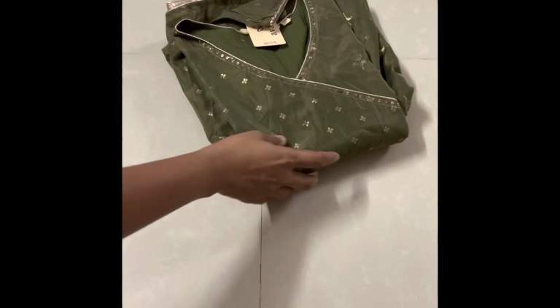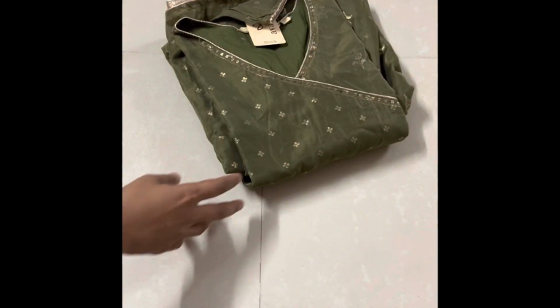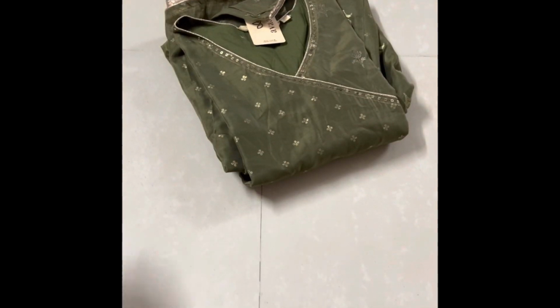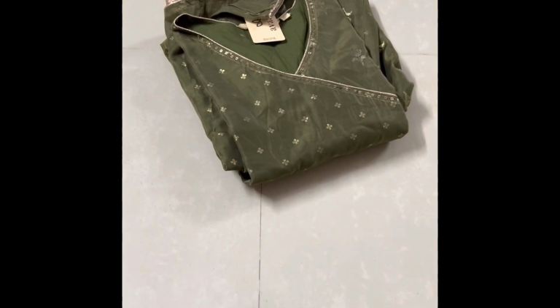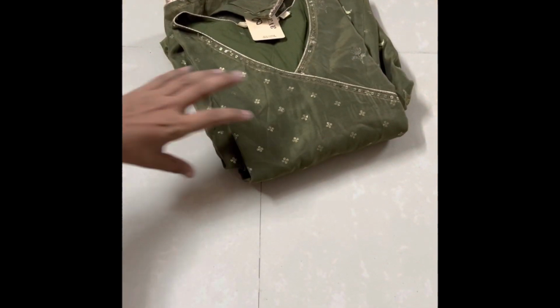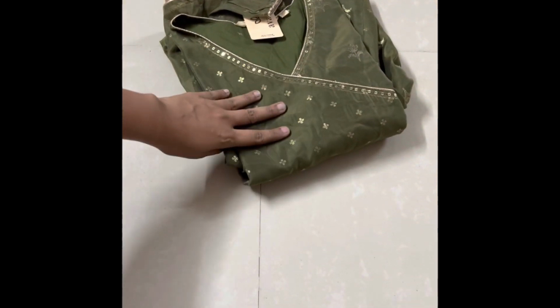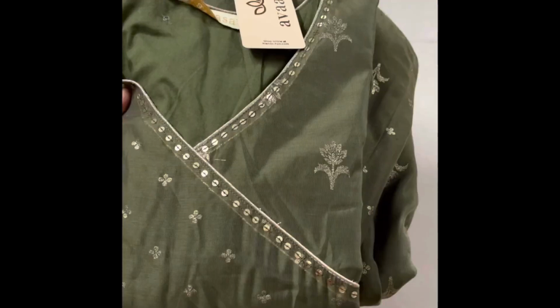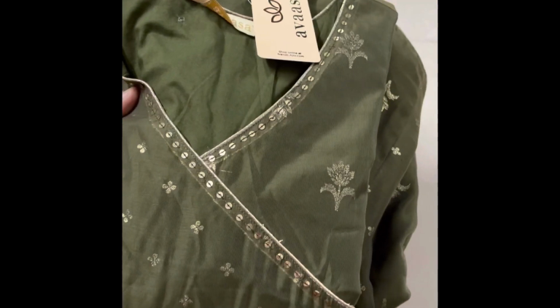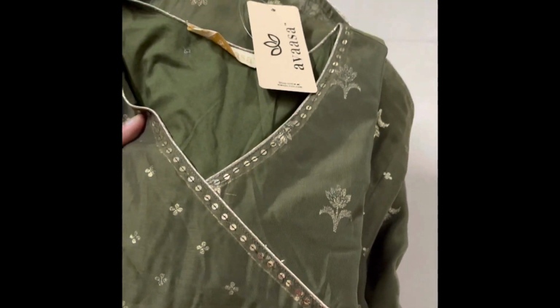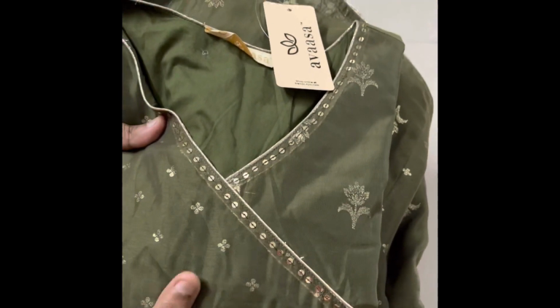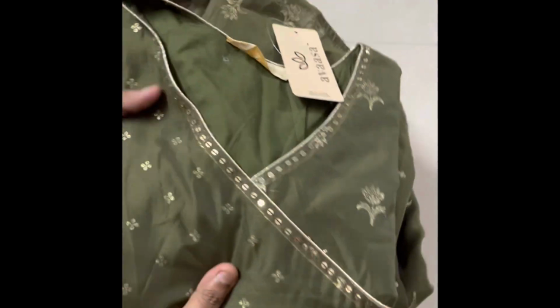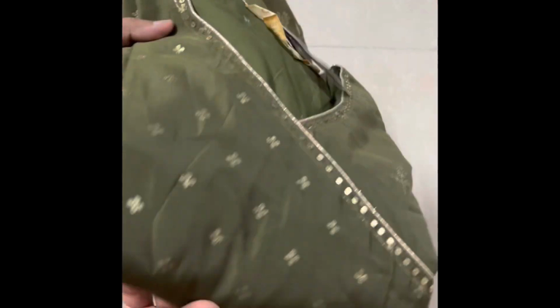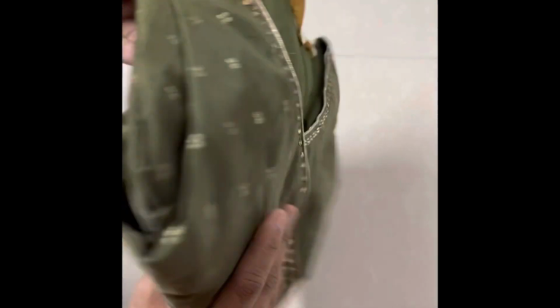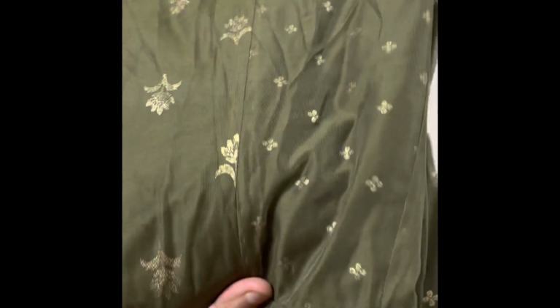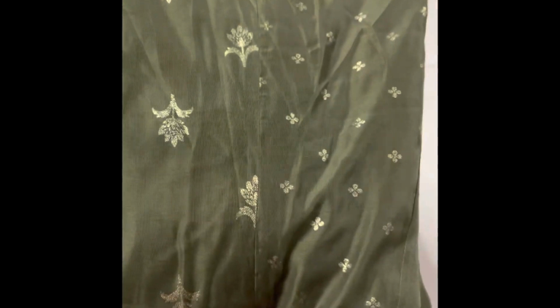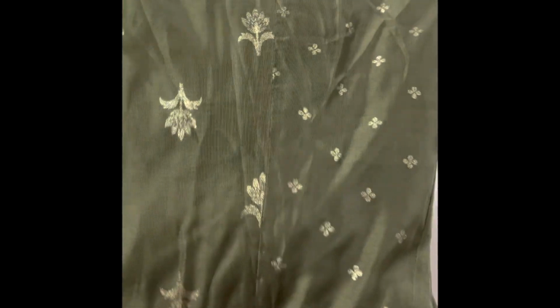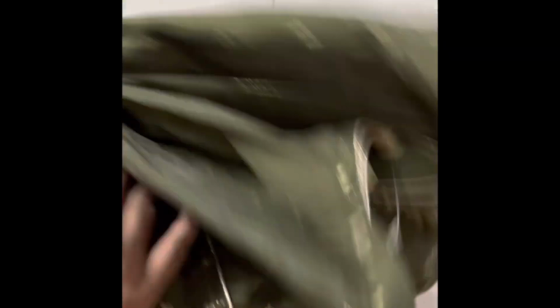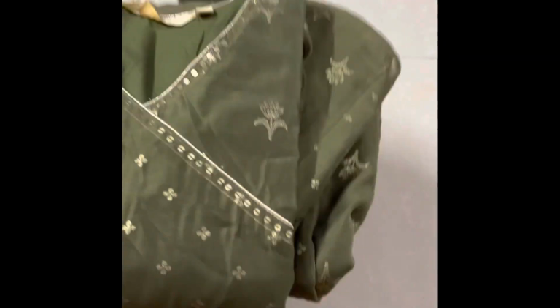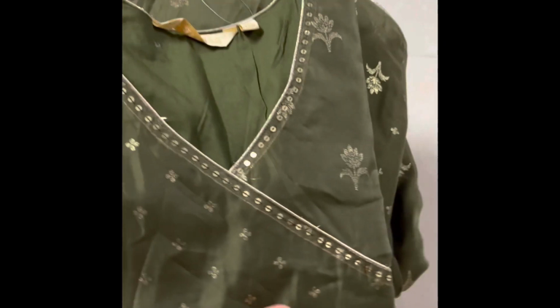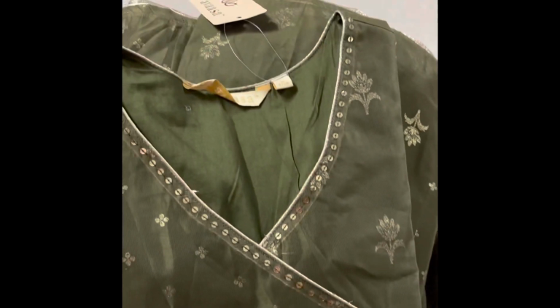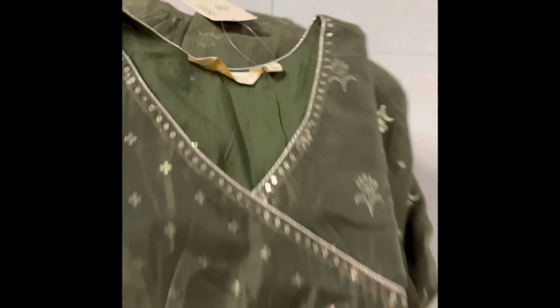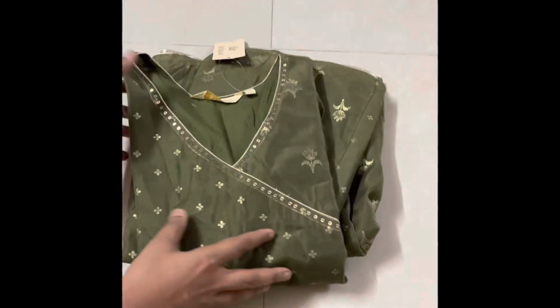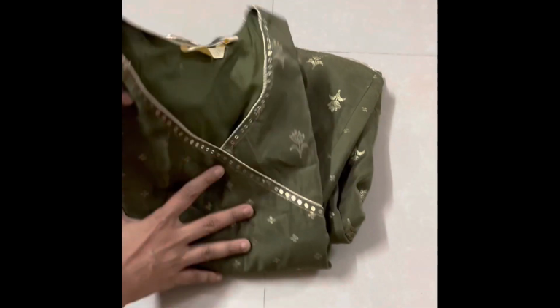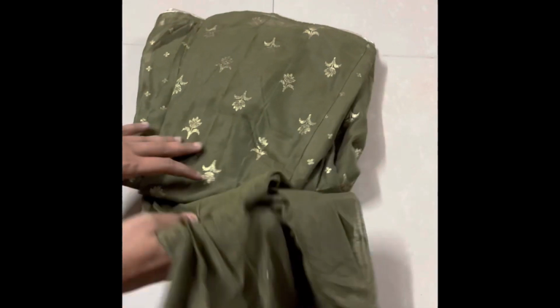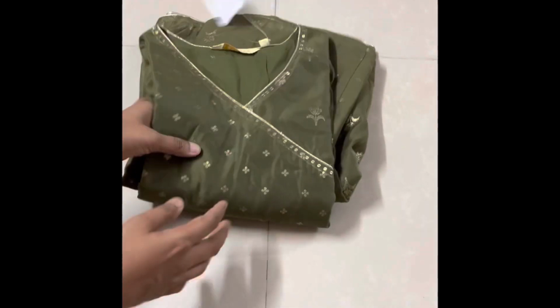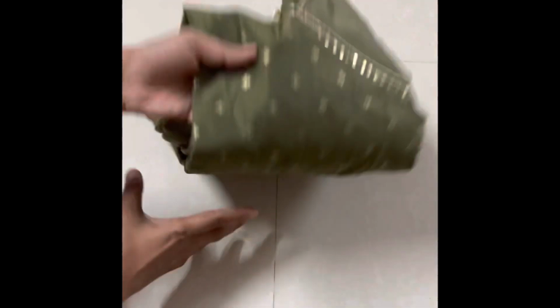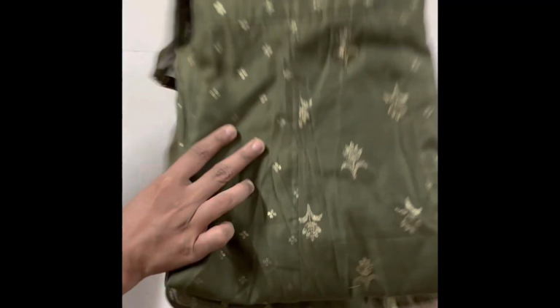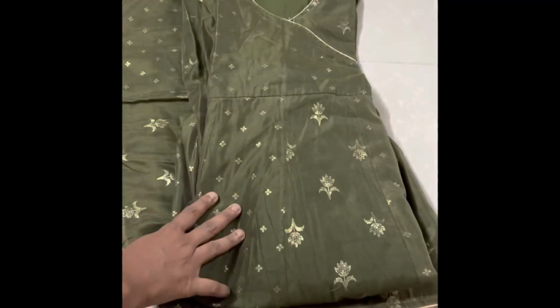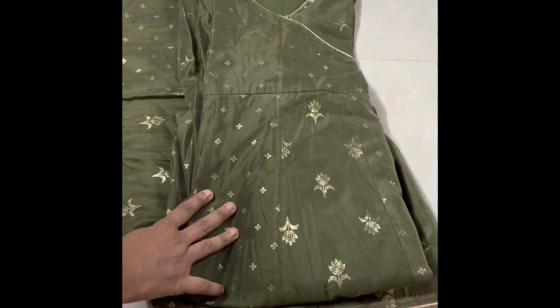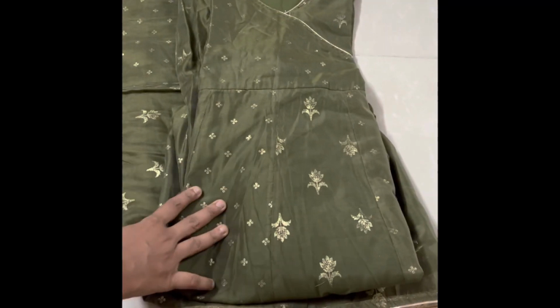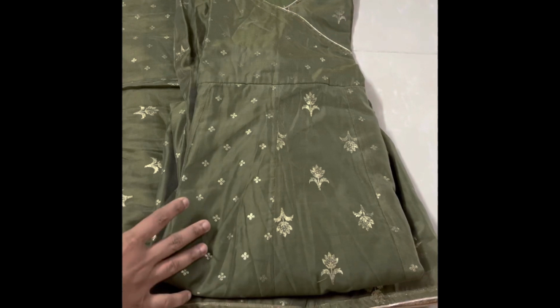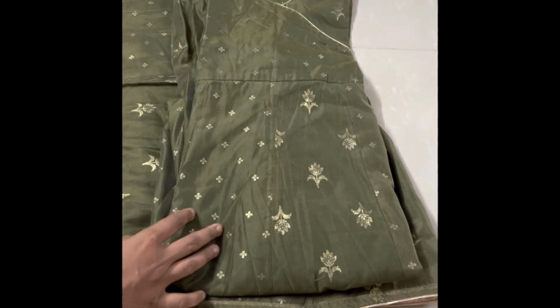In this video, I recently purchased a party wear. I am going to share a party wear. This is a complete ethnic wear. It is a party wear.